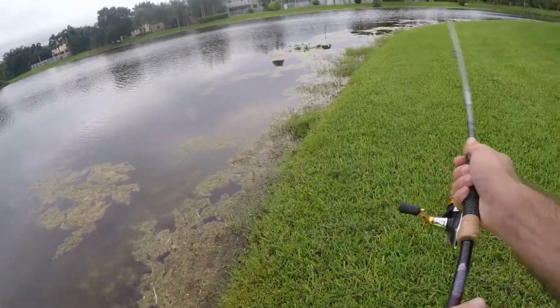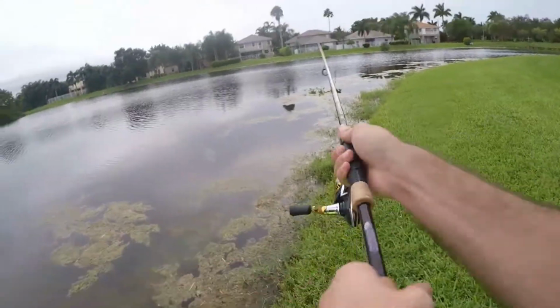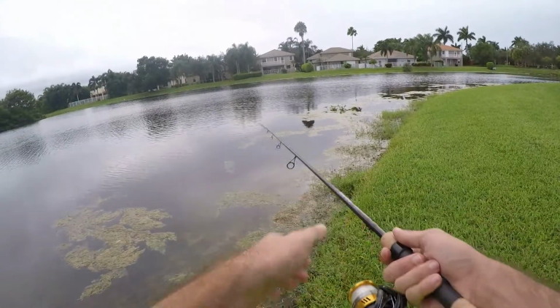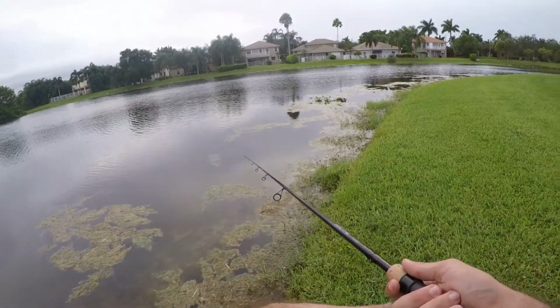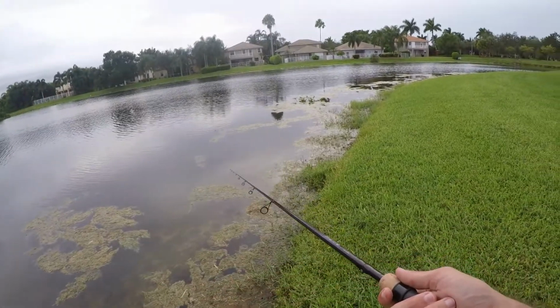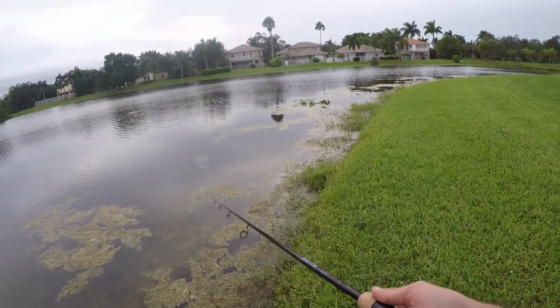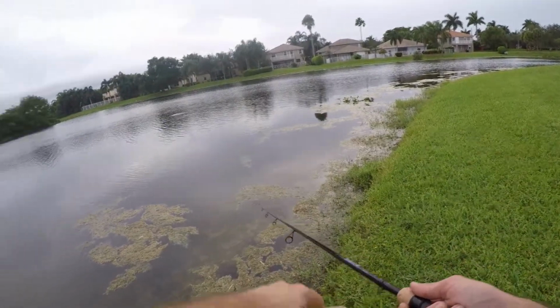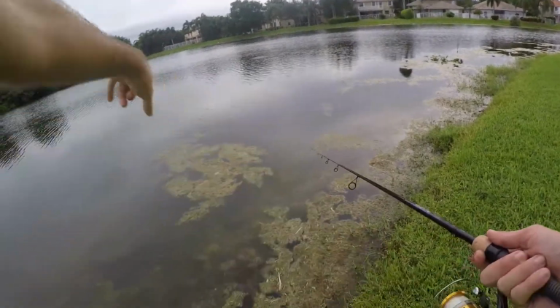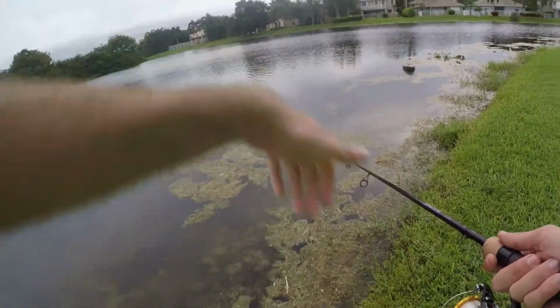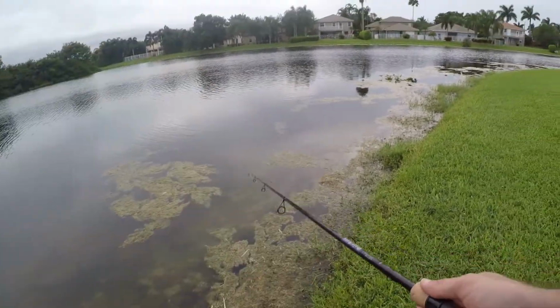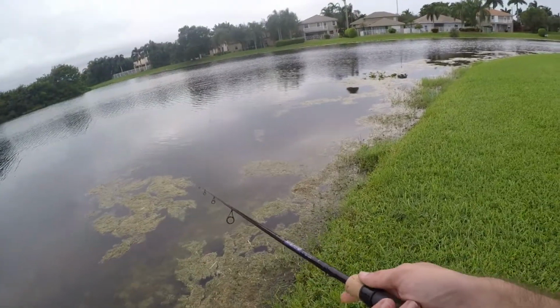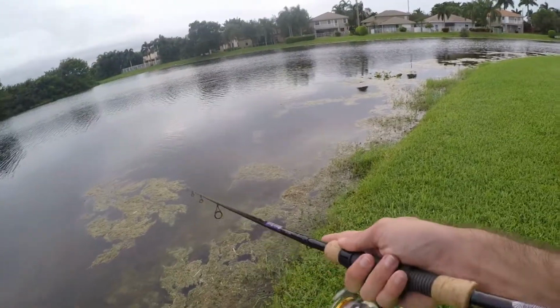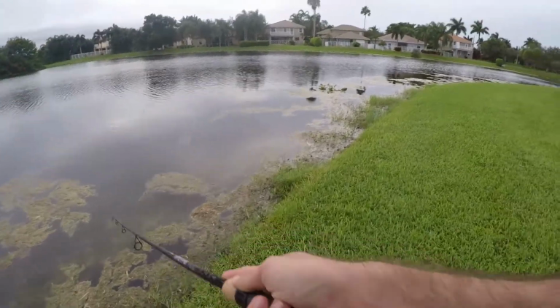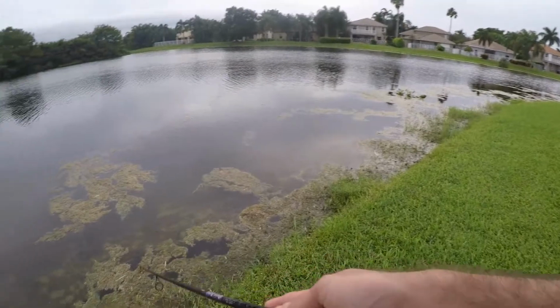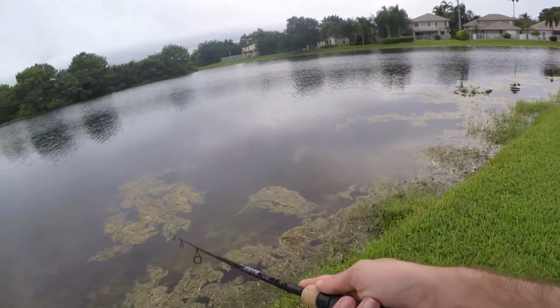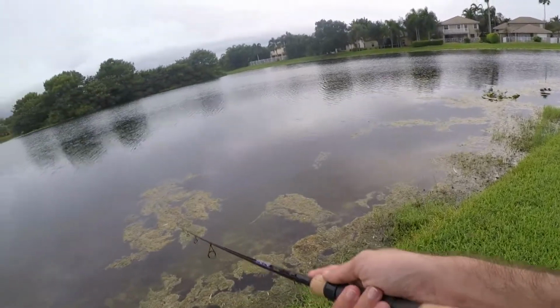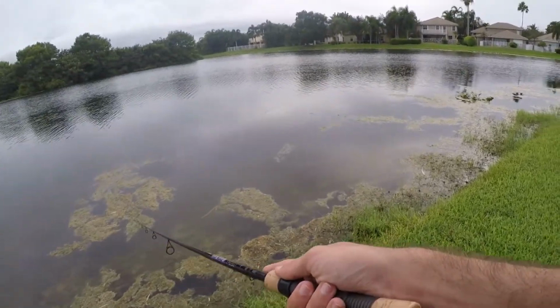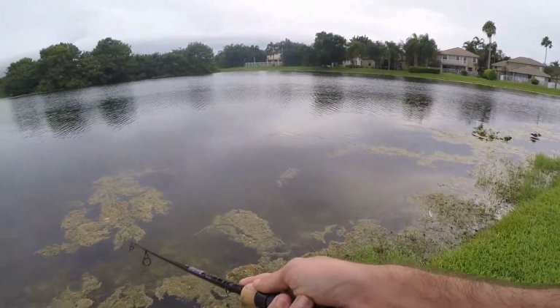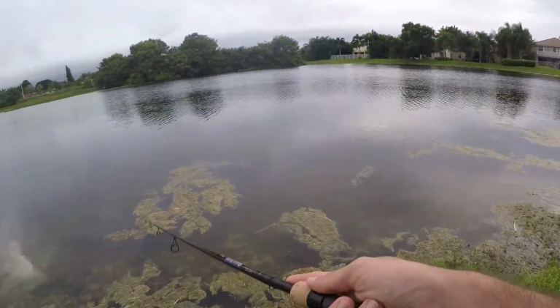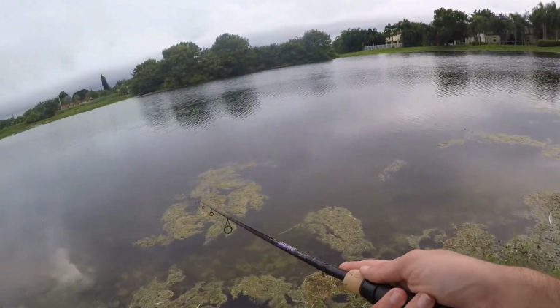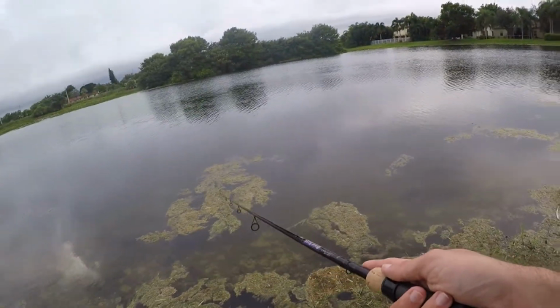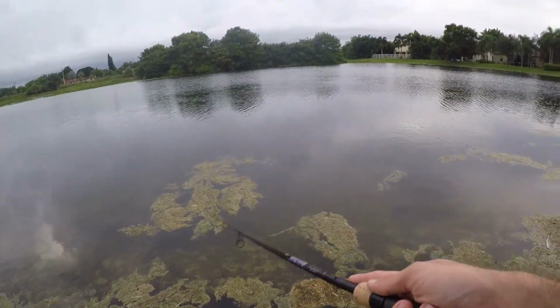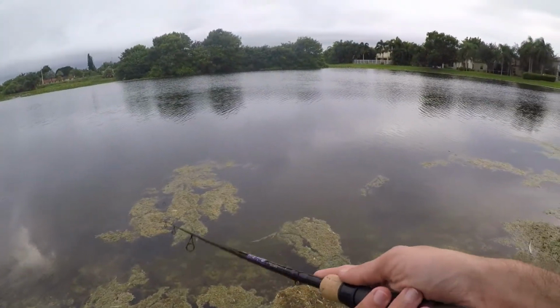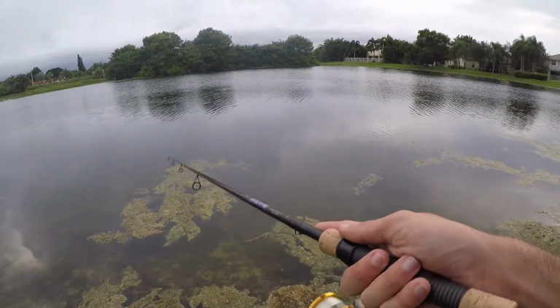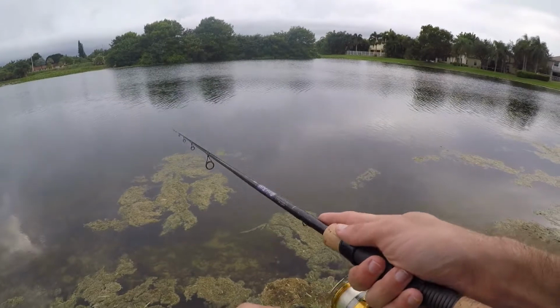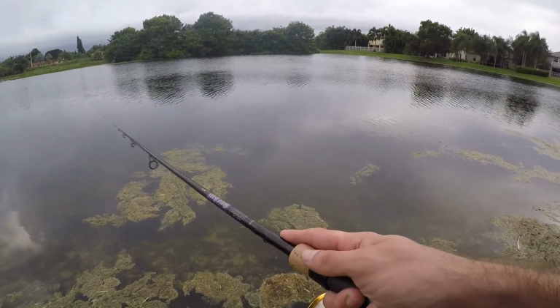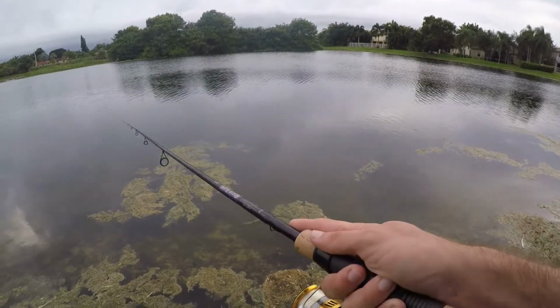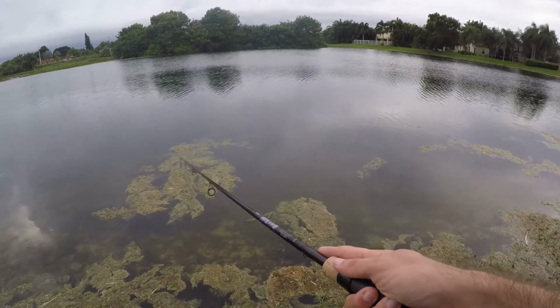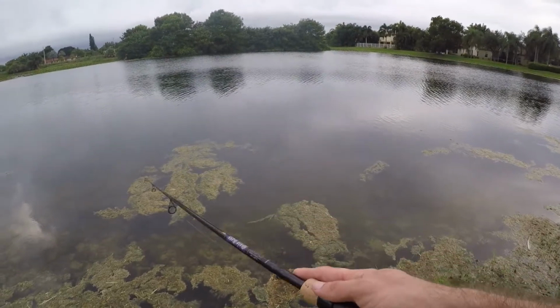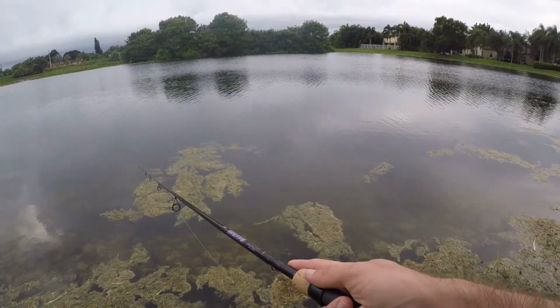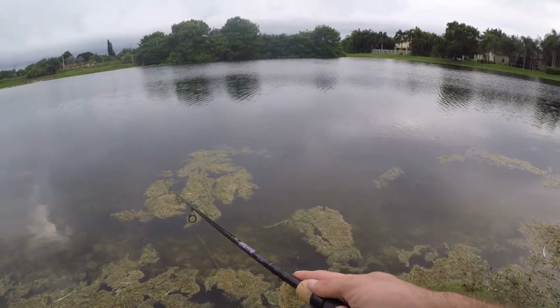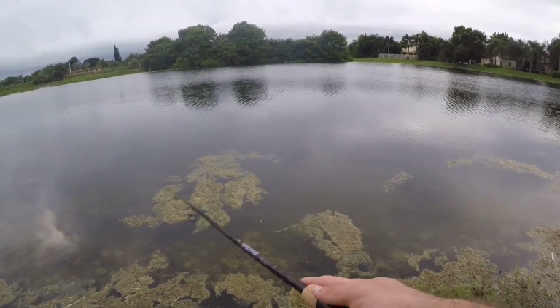That last largemouth came kind of on the back edge of this little algae pile. That strategy seems to be paying off — I'm fishing all over the place but all my hits are coming right on the edge of these algae piles.